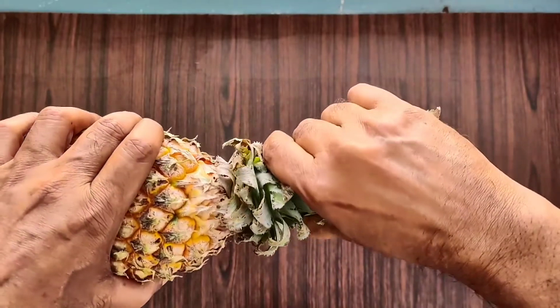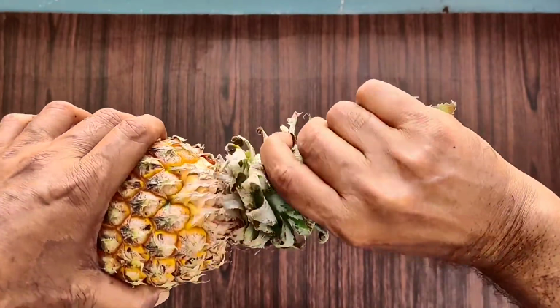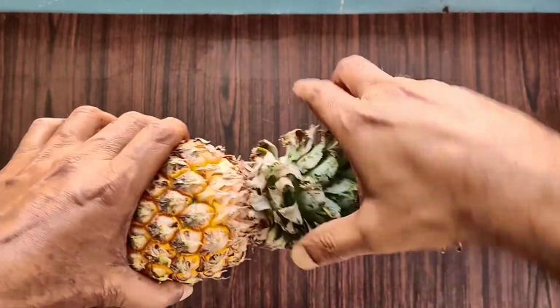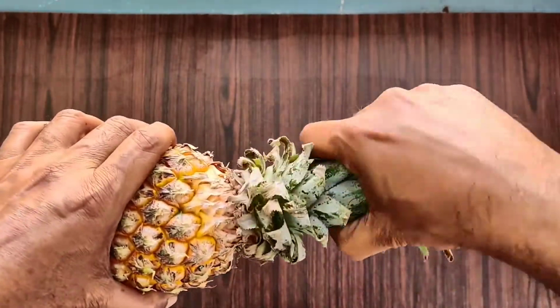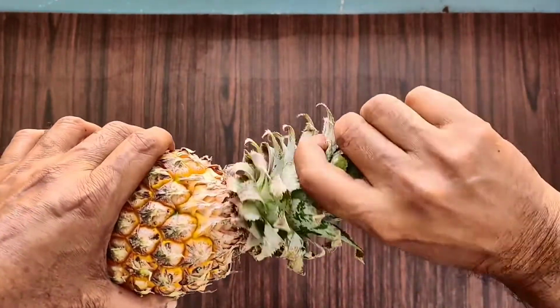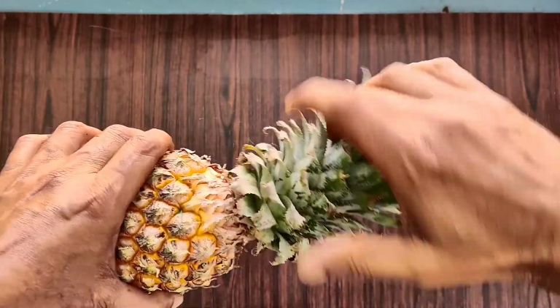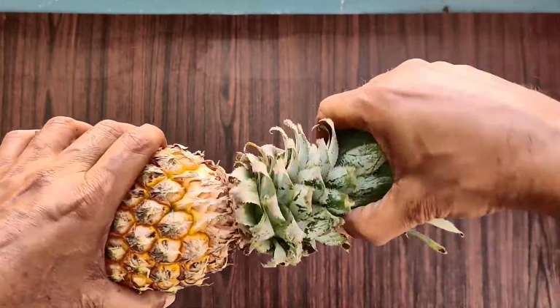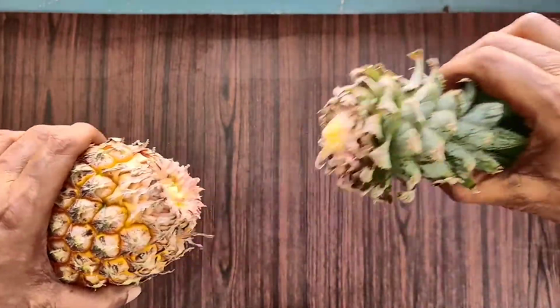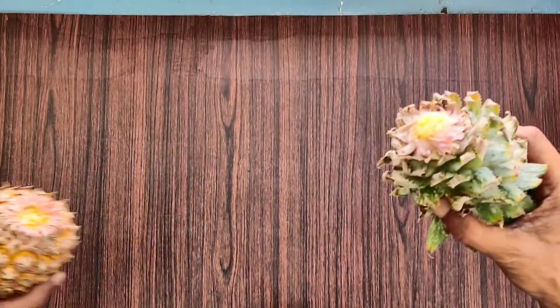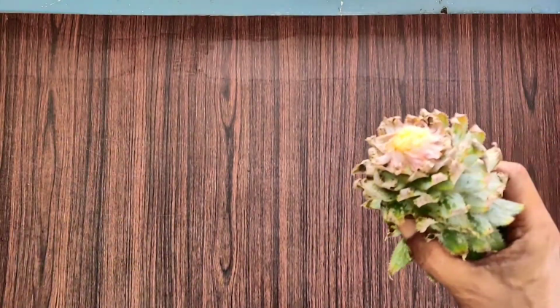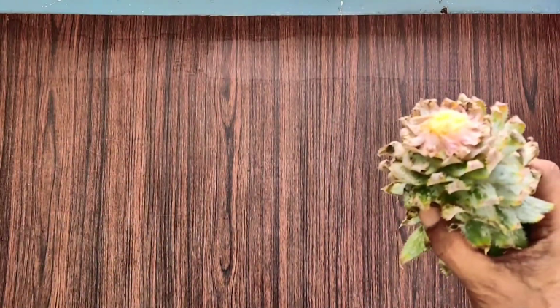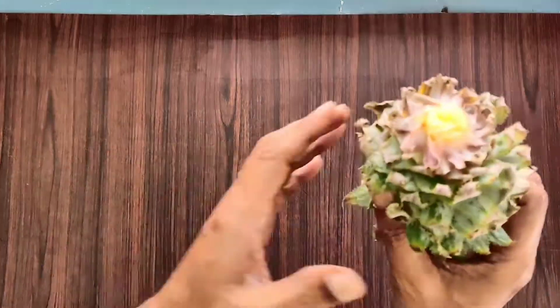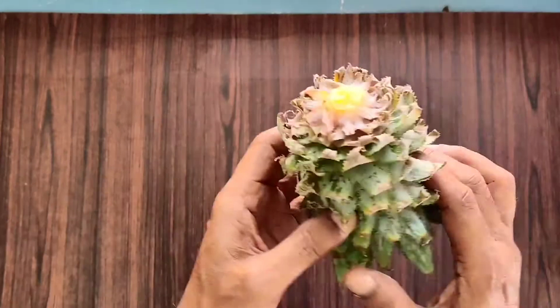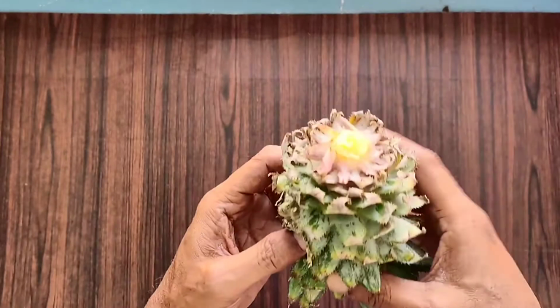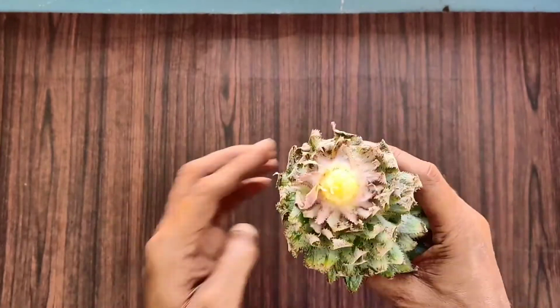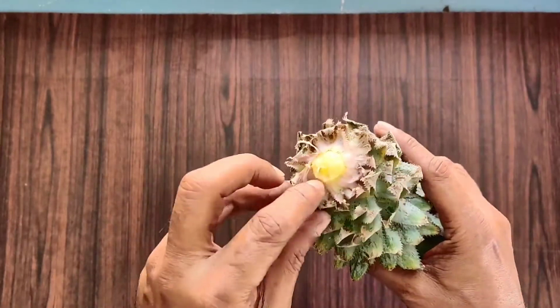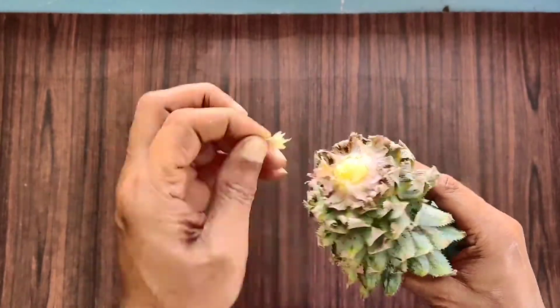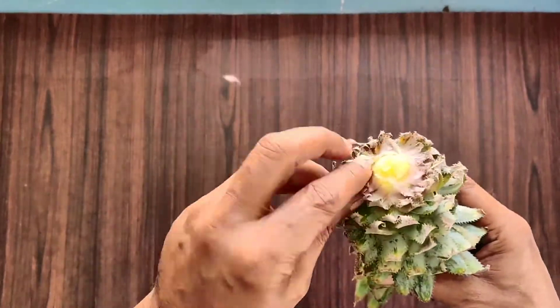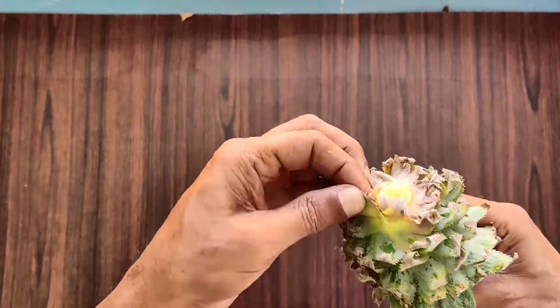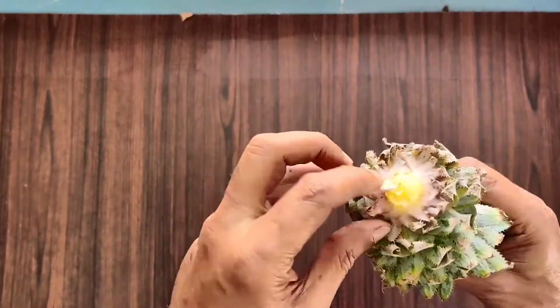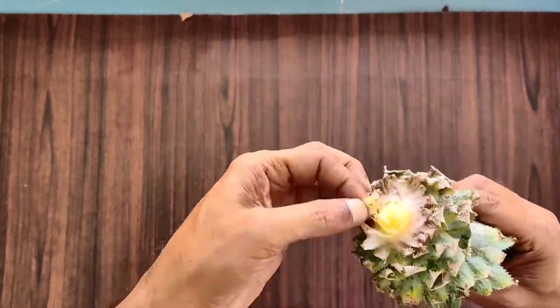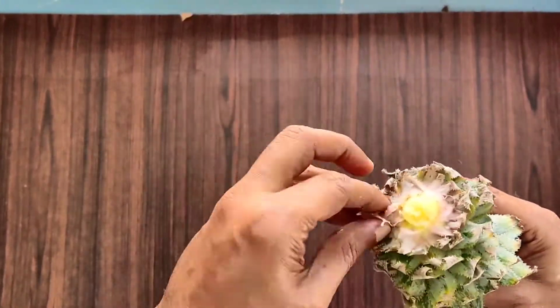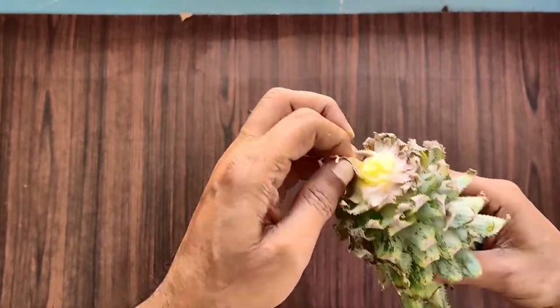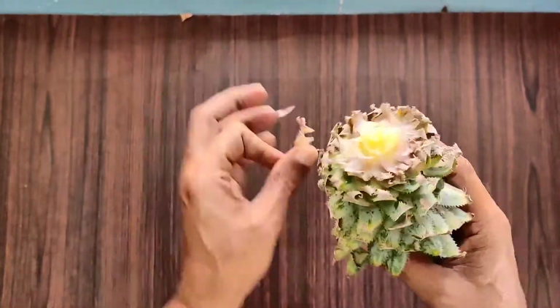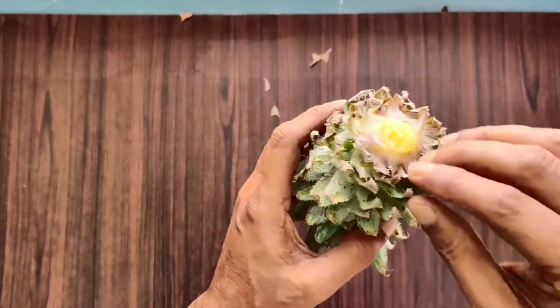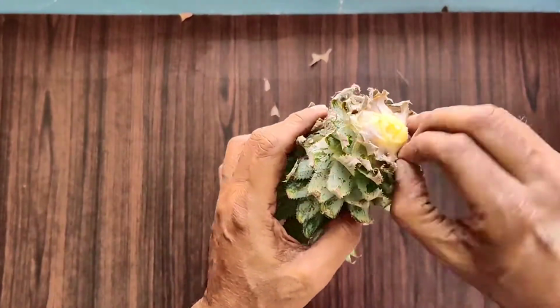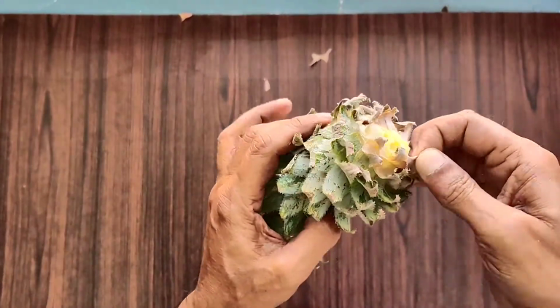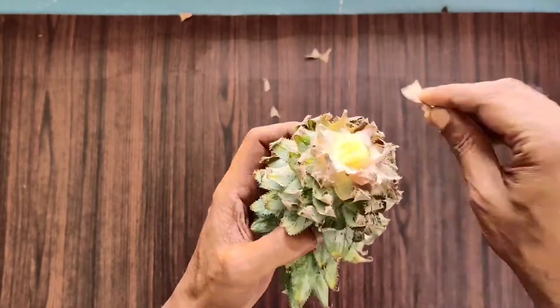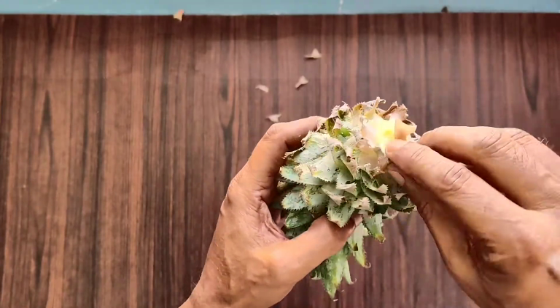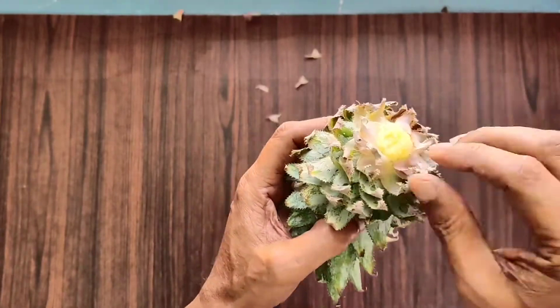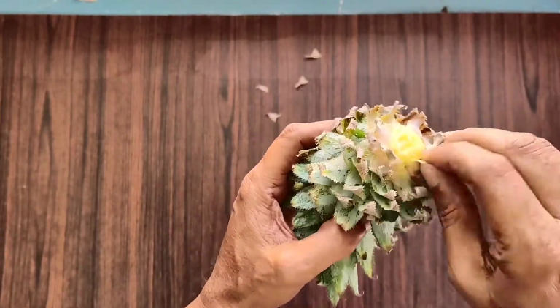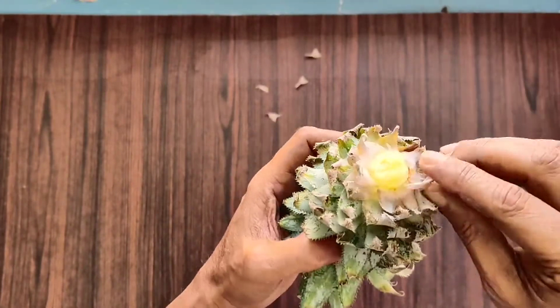This is the second method that I have adopted — the crown will be planted directly in the pot as per the conventional method.